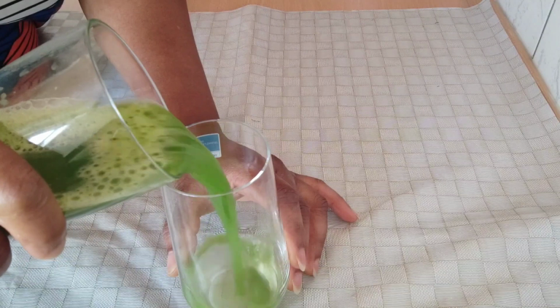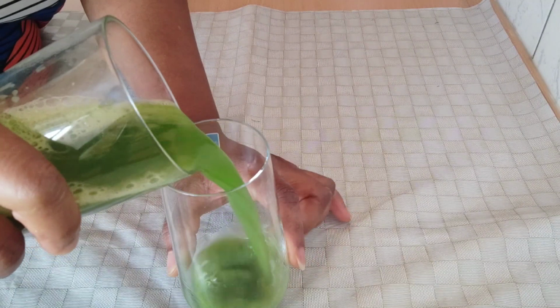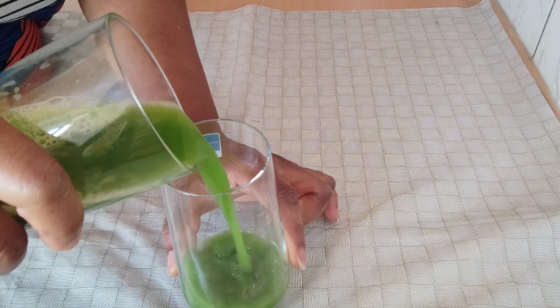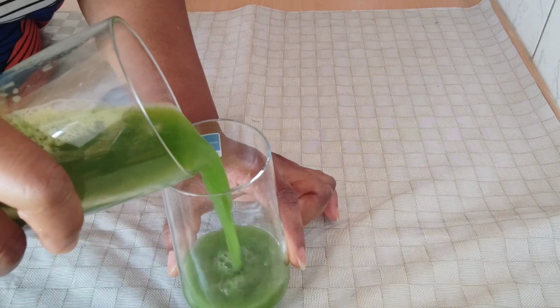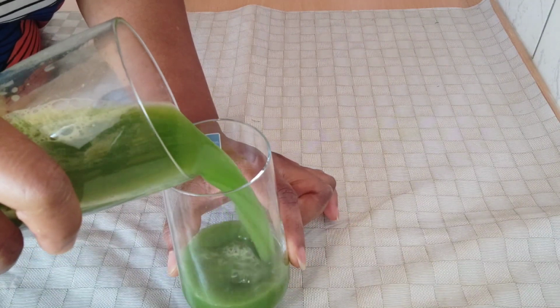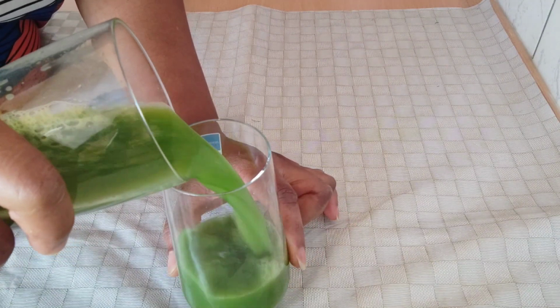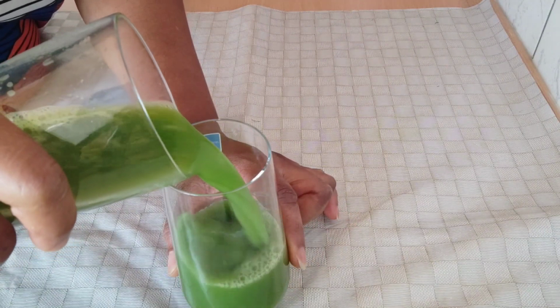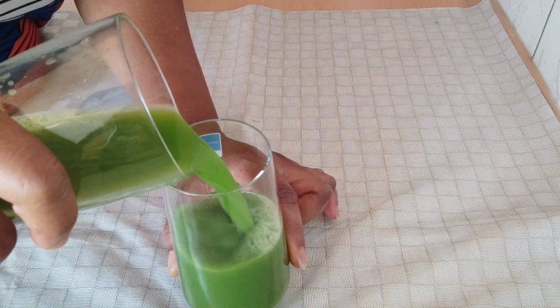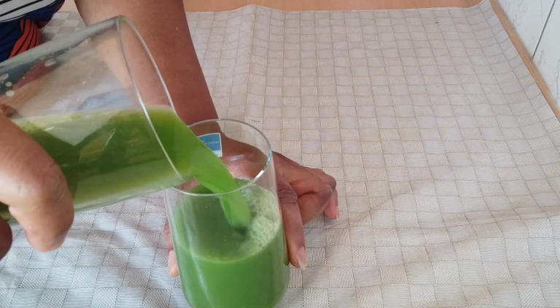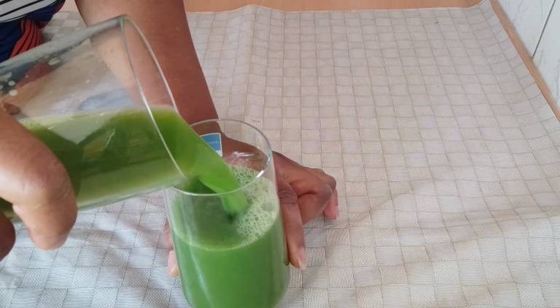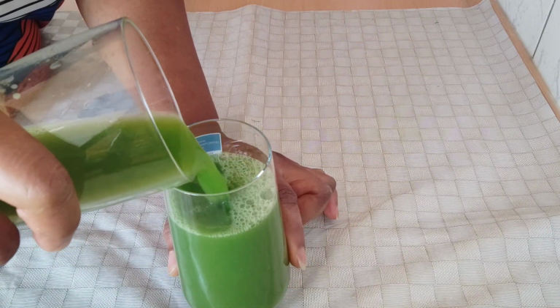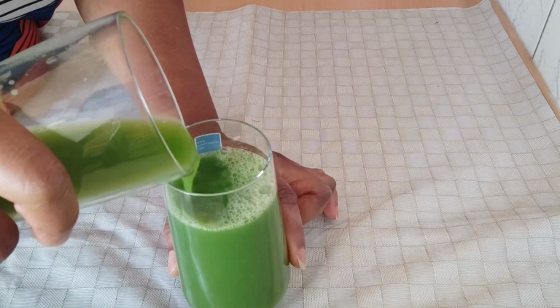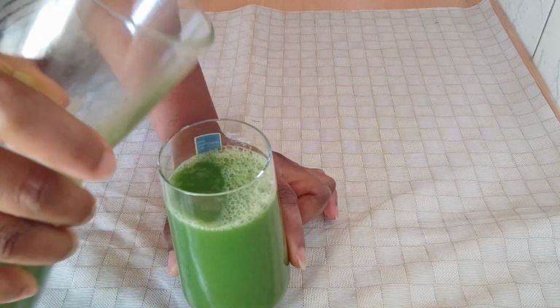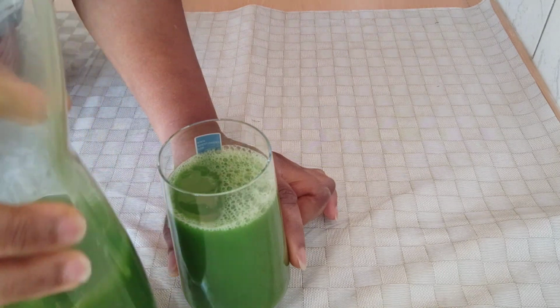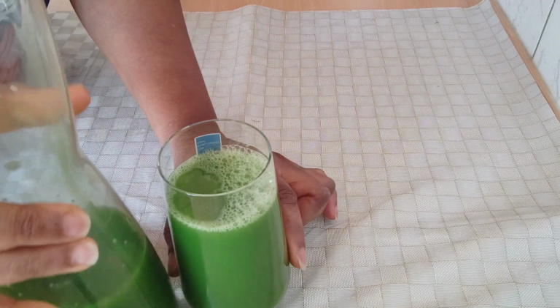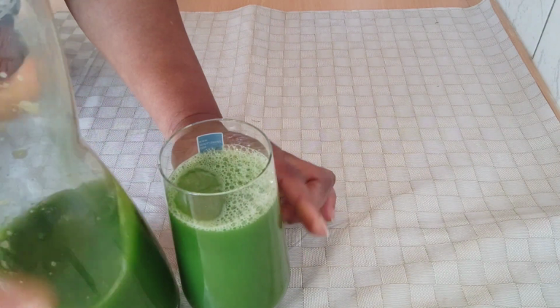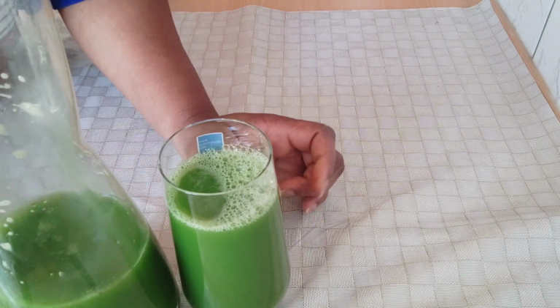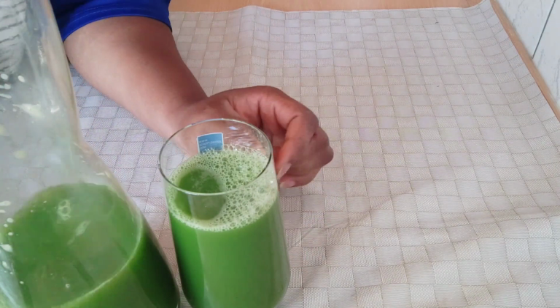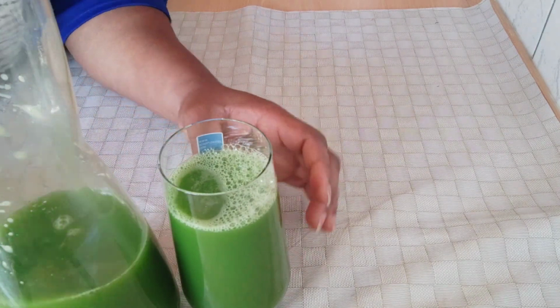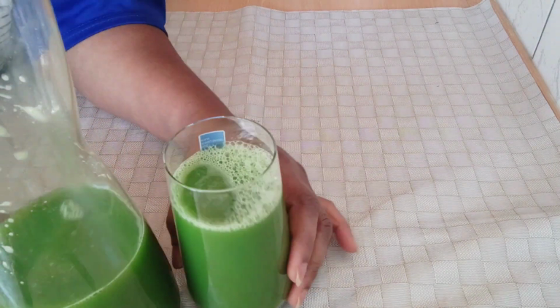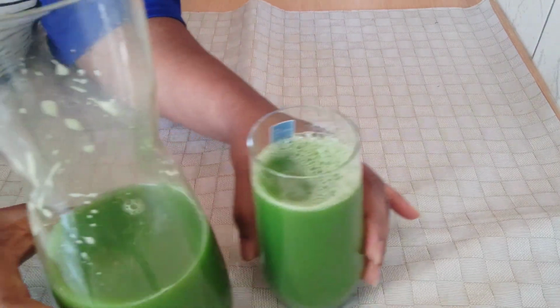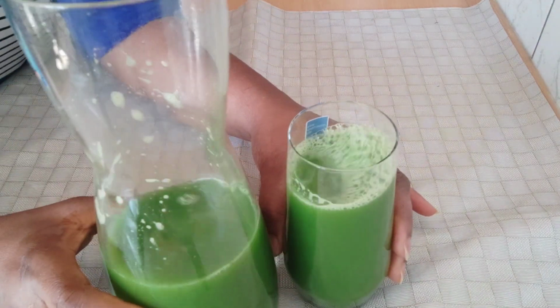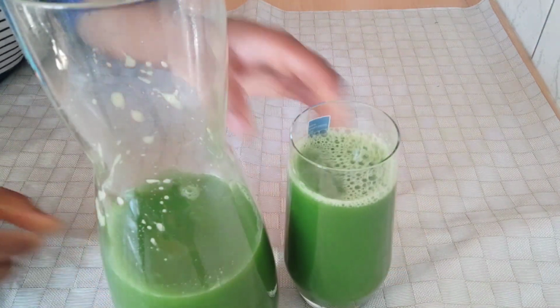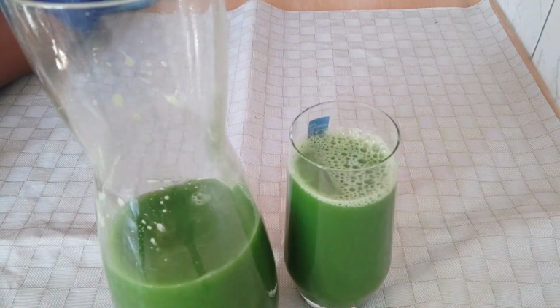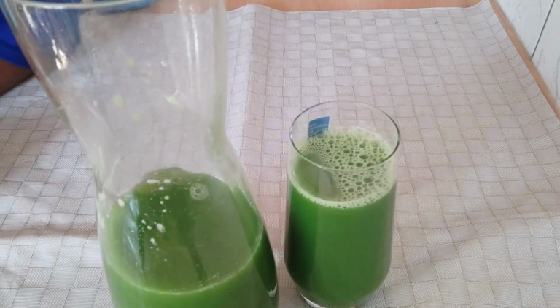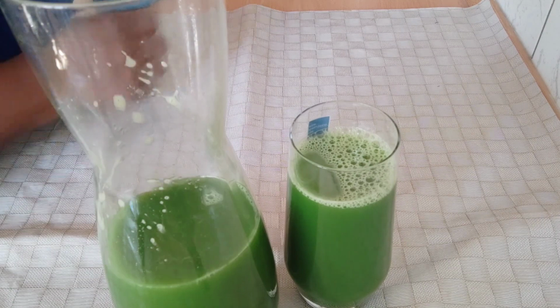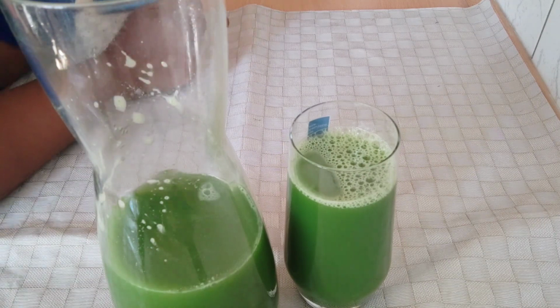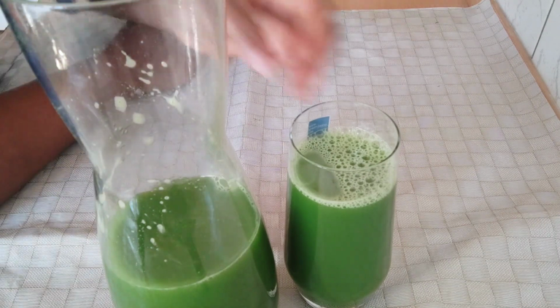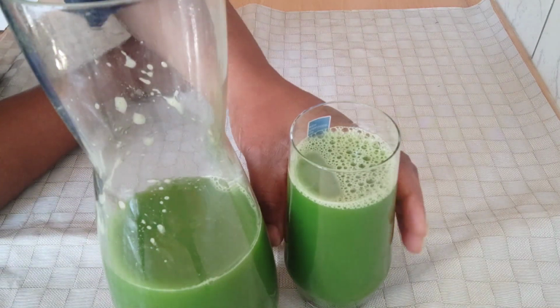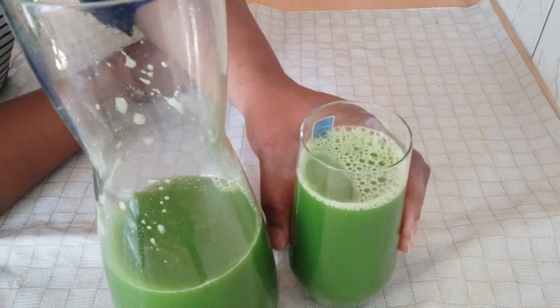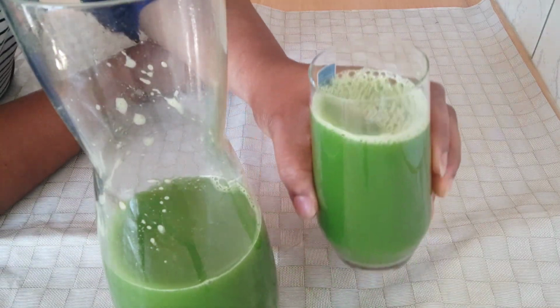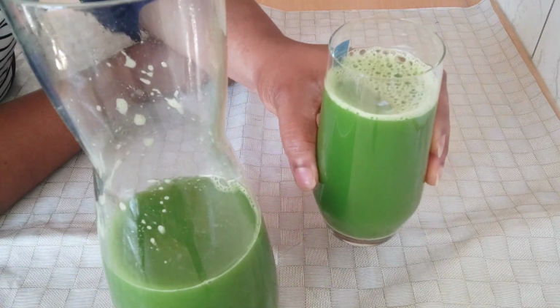Hello everyone, today I will show you how I prepare this juice. This juice will melt everything you eat away — just follow step by step and you will see how I prepare it.